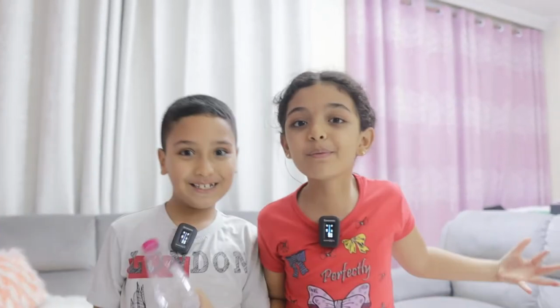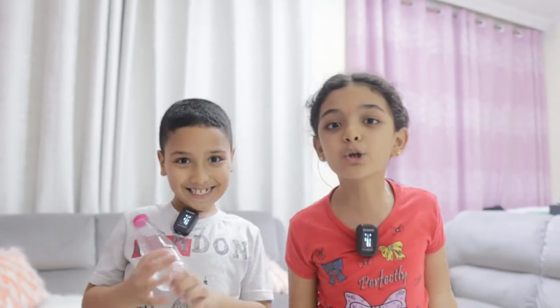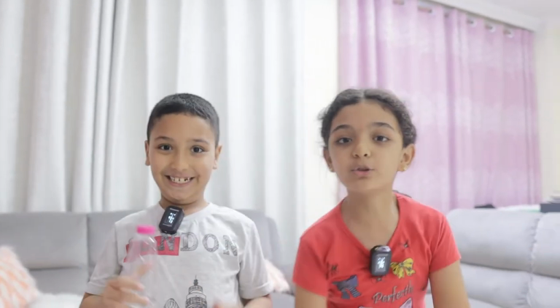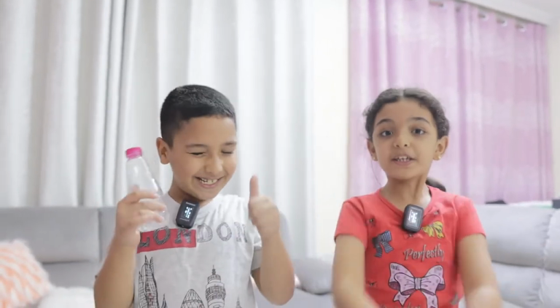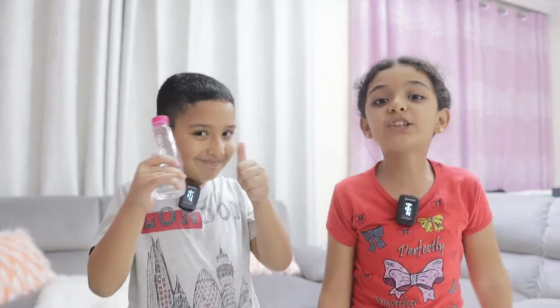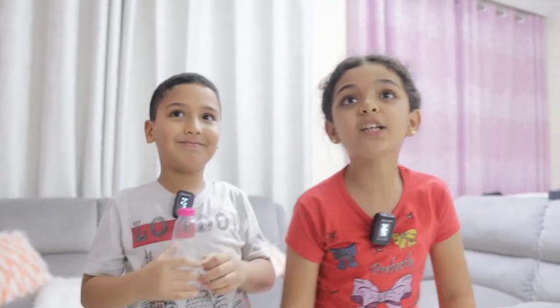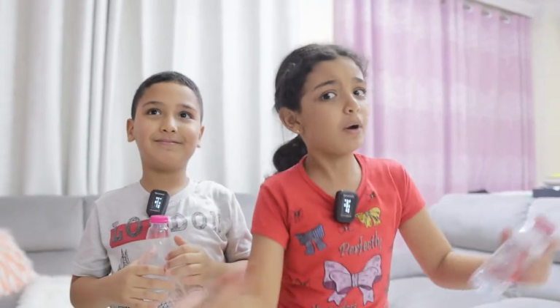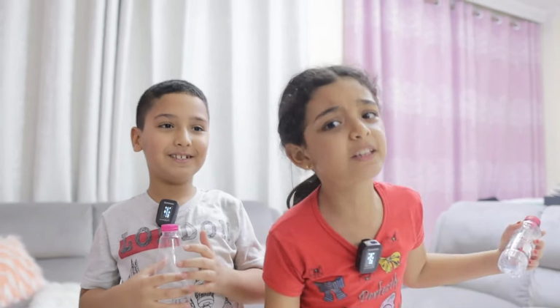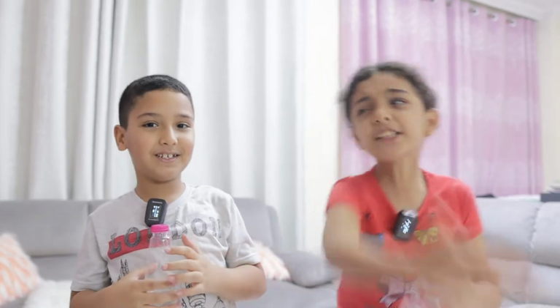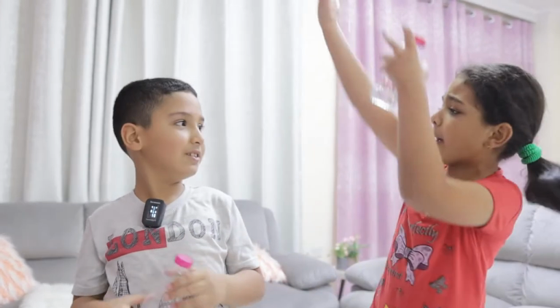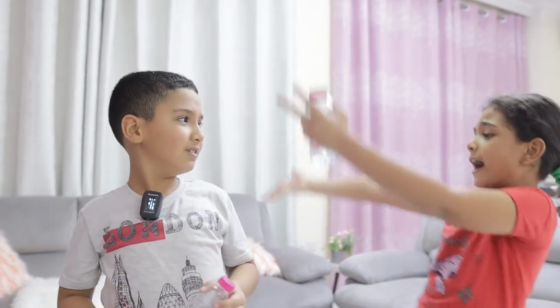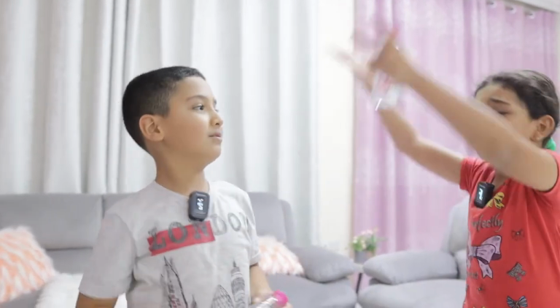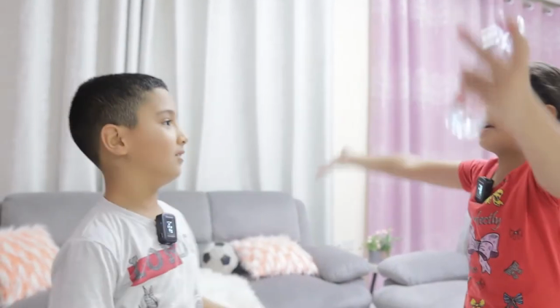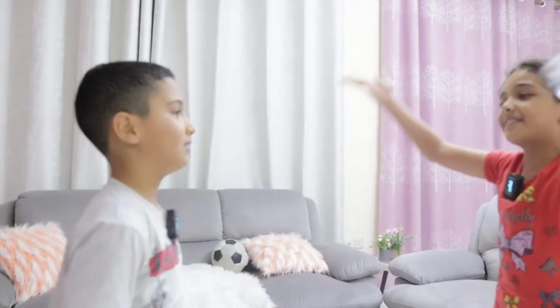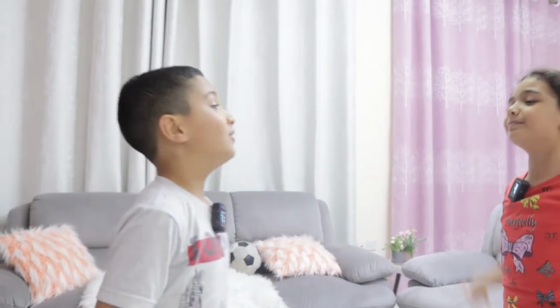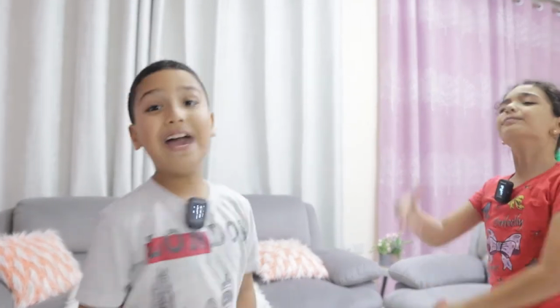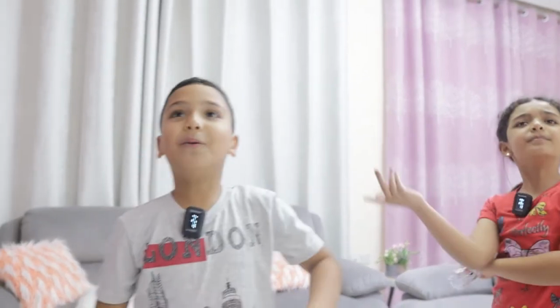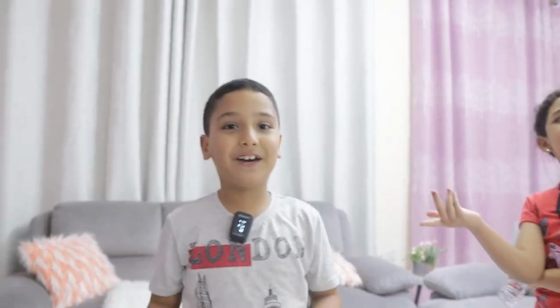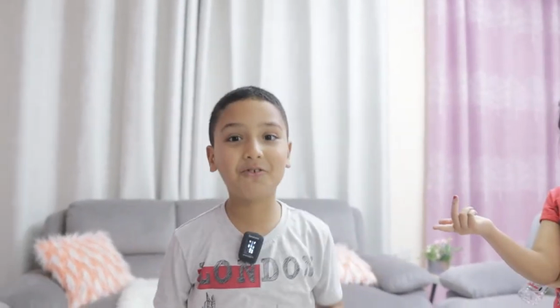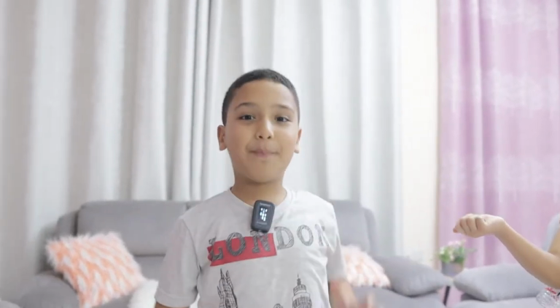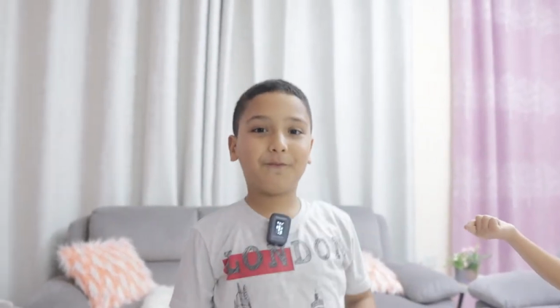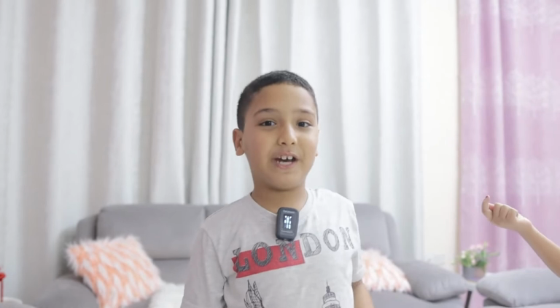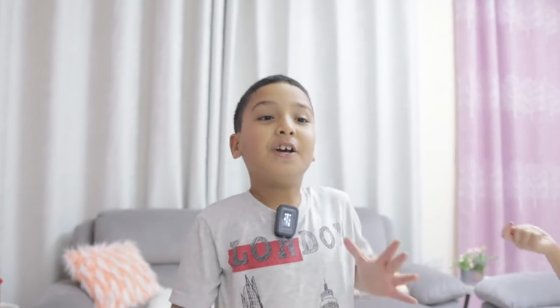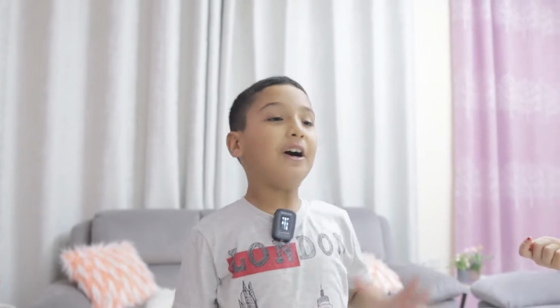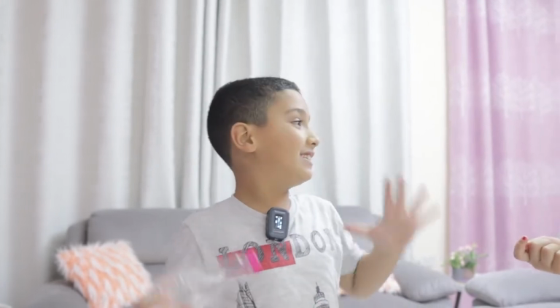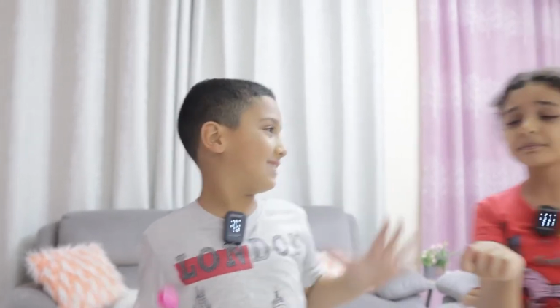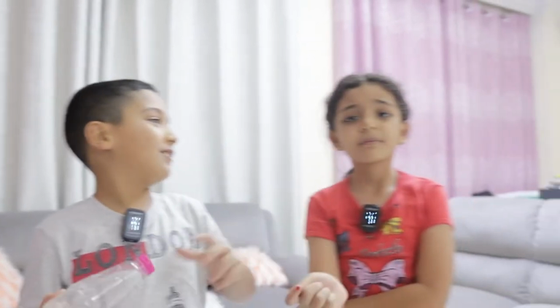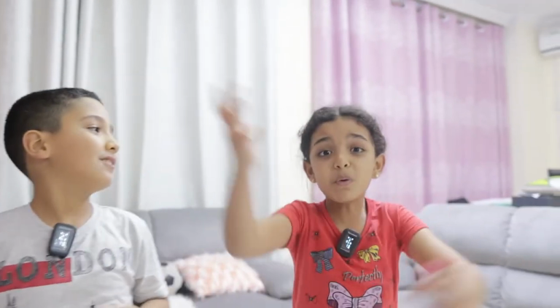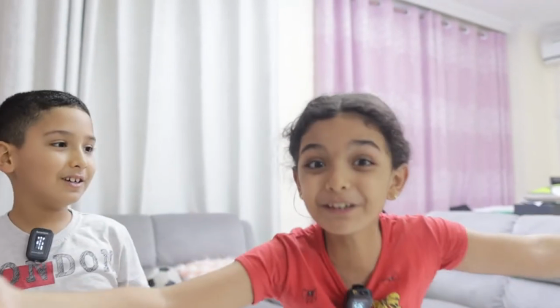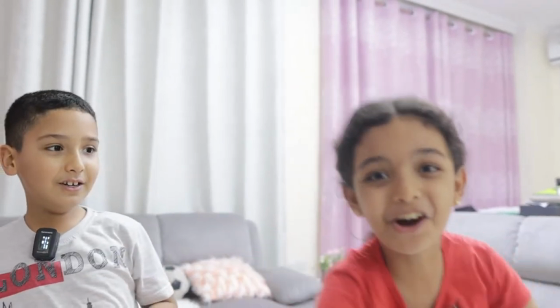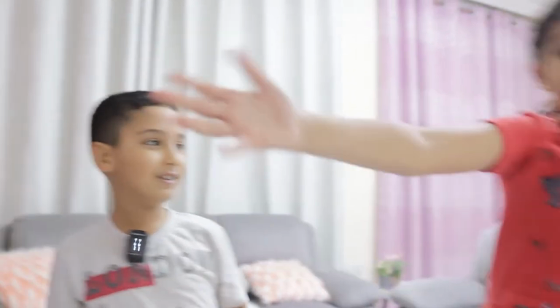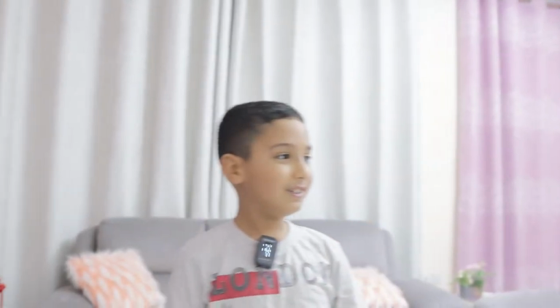Today we are gonna be doing a challenge! What is the challenge? Adam, say it! Today we are gonna do a butterfly challenge, so let's get started with the video! Come on!